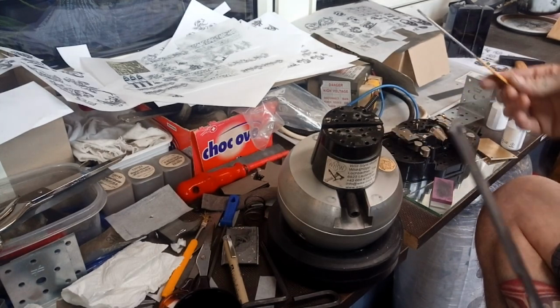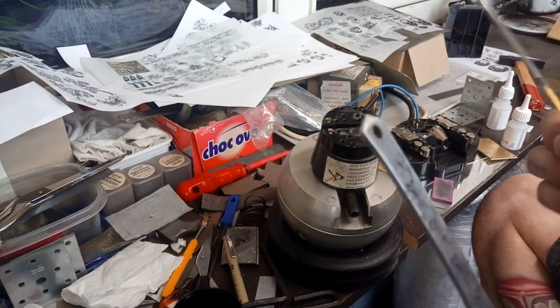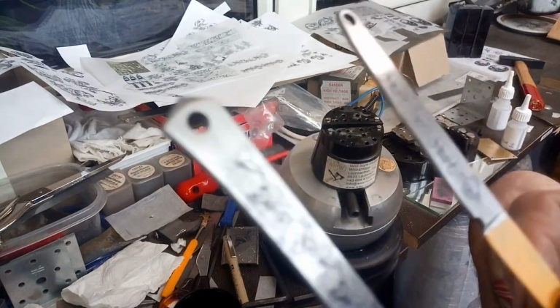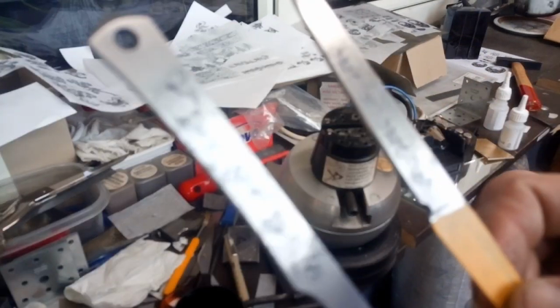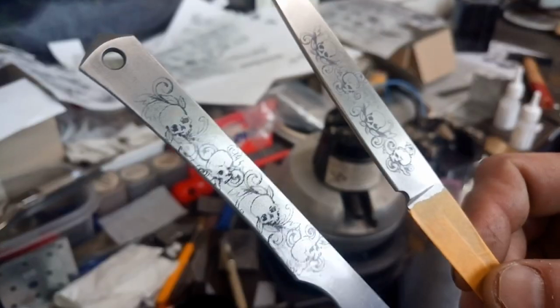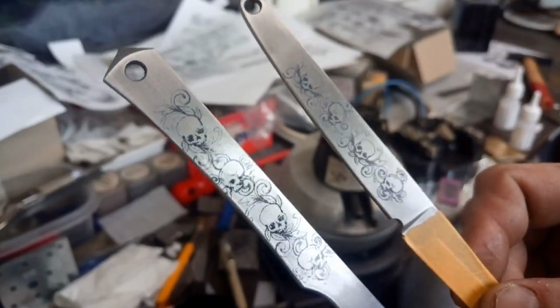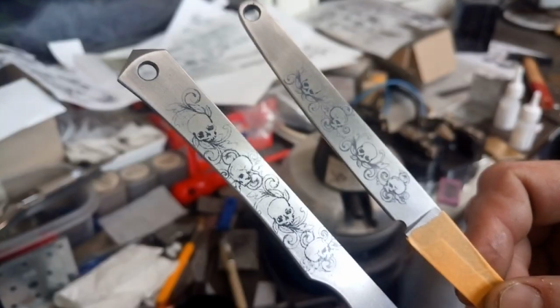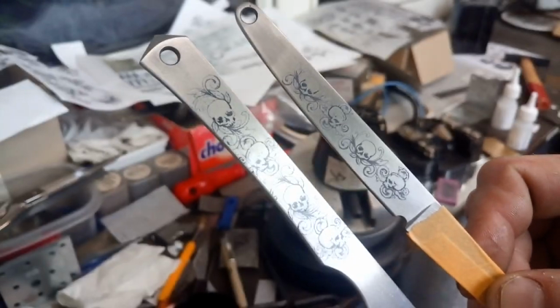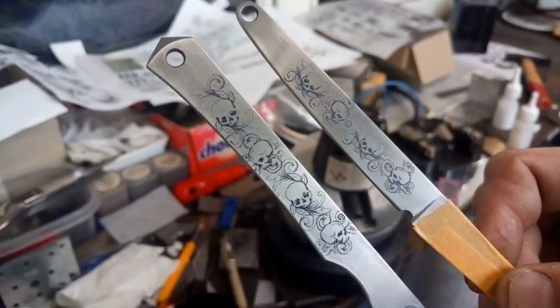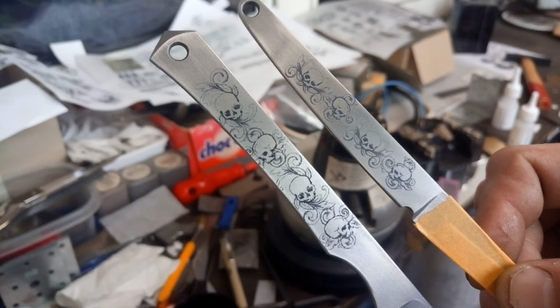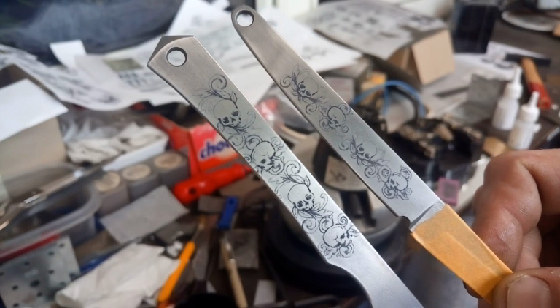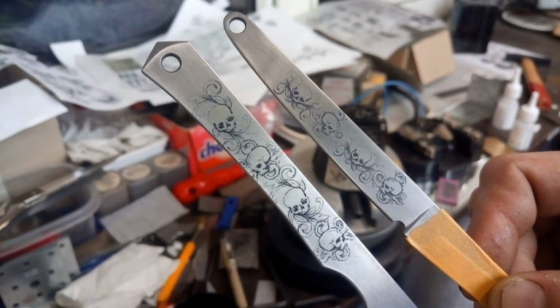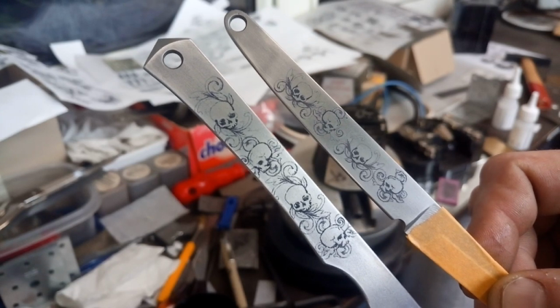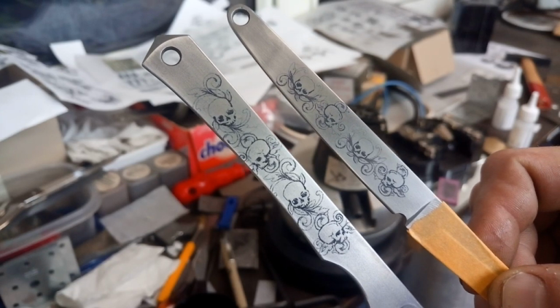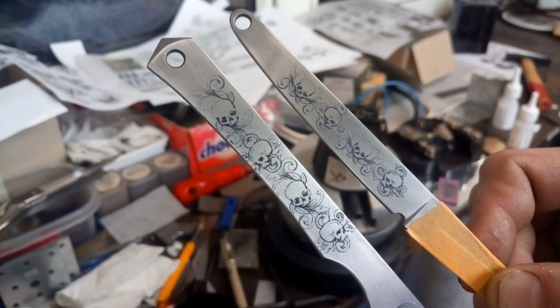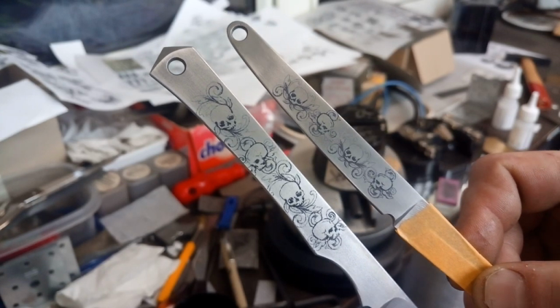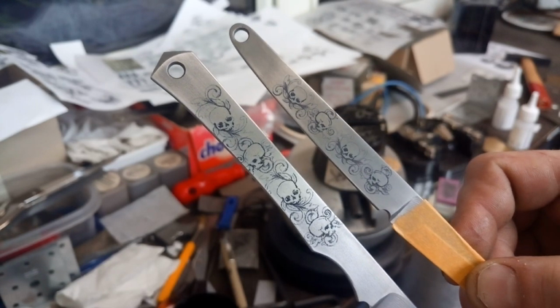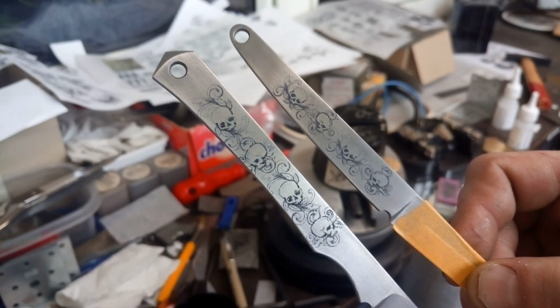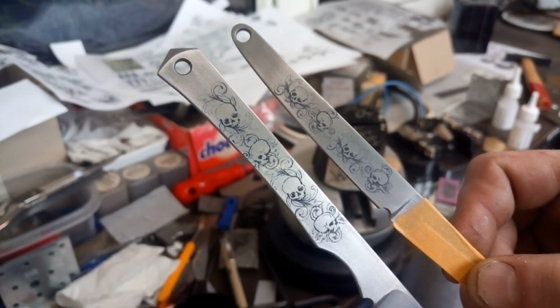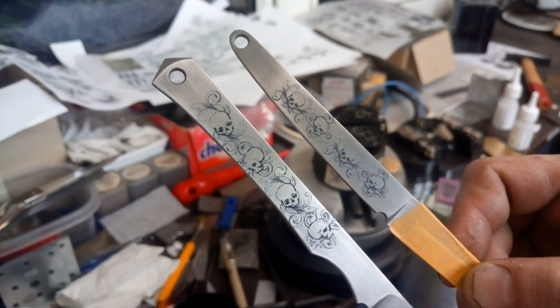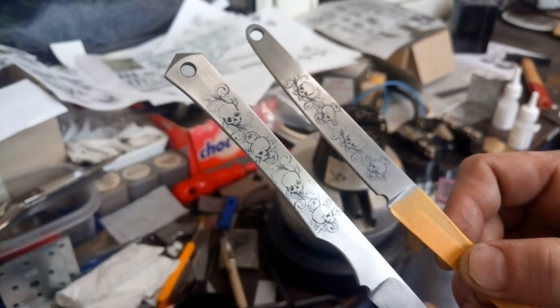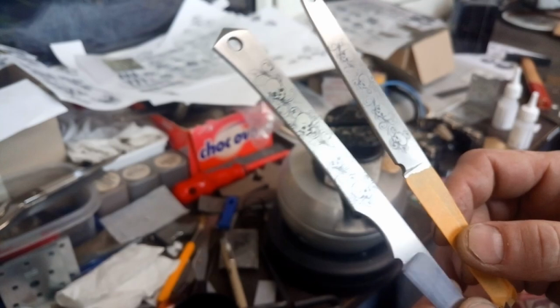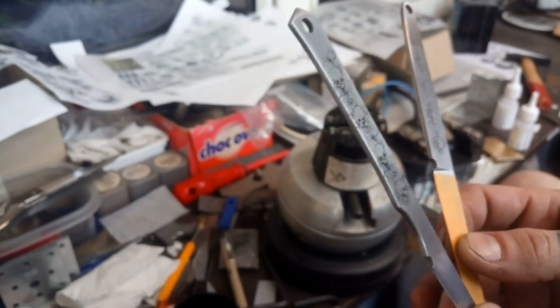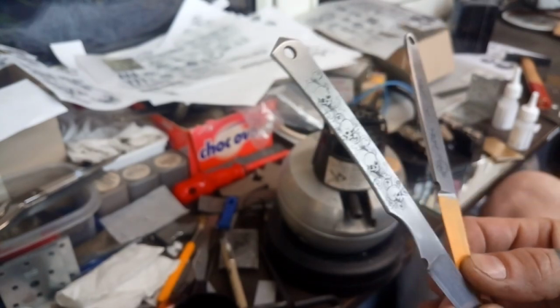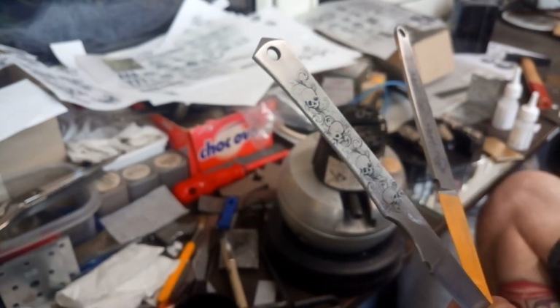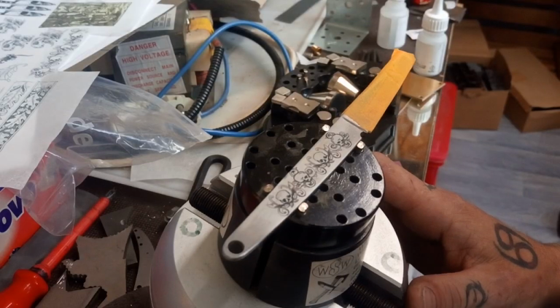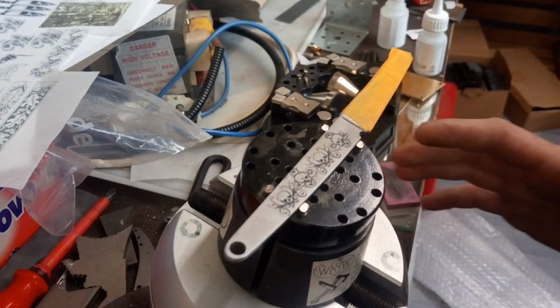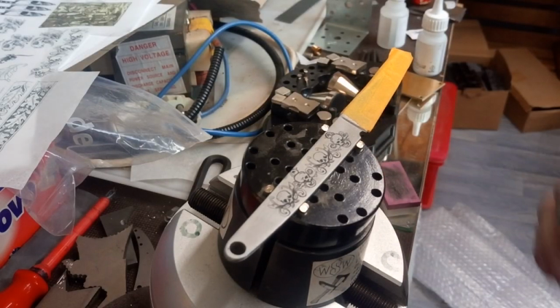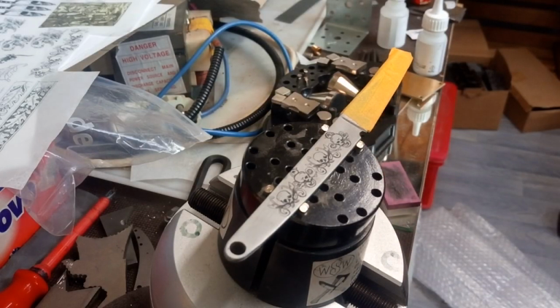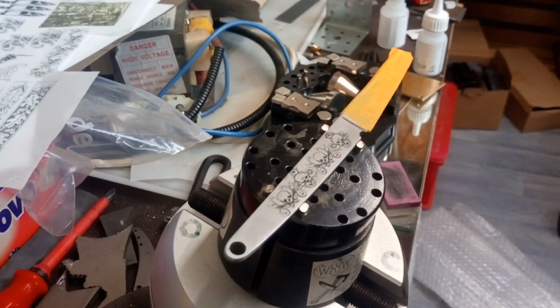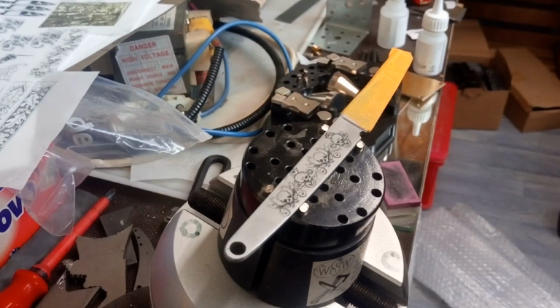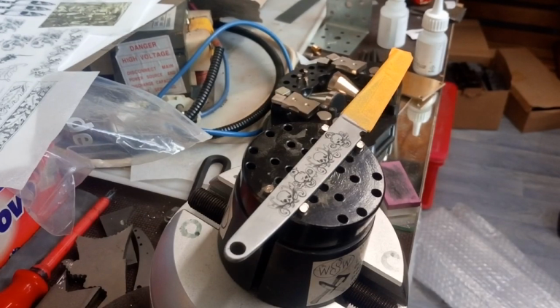Now I'm gonna go for engraving this piece, or these two pieces. Let's go on for engraving, I would say.